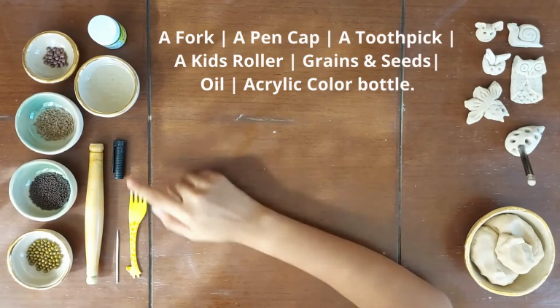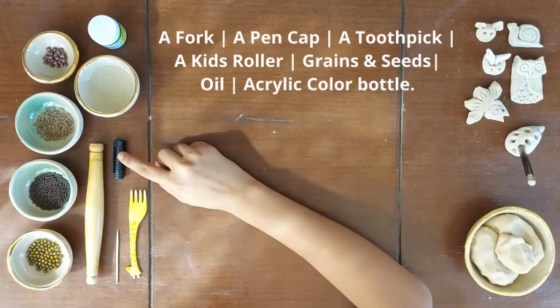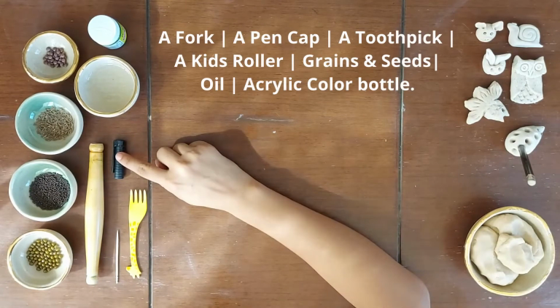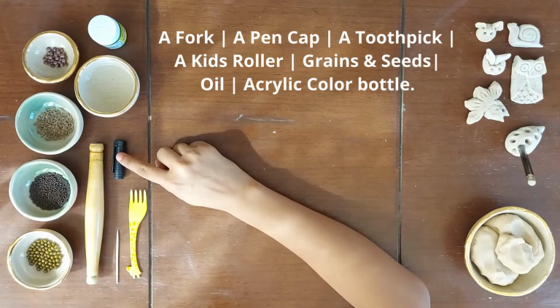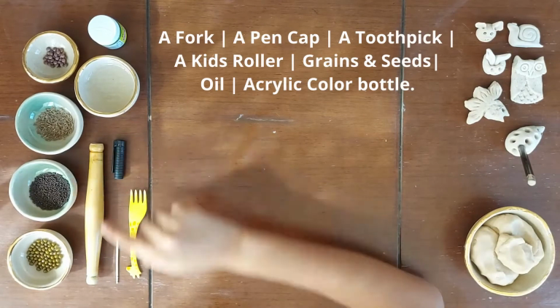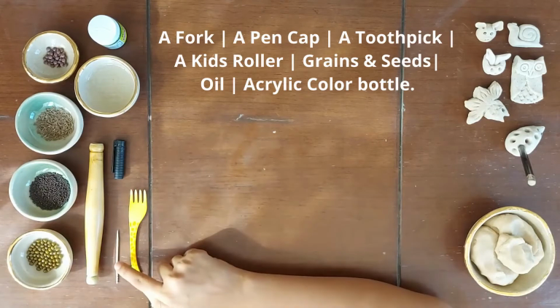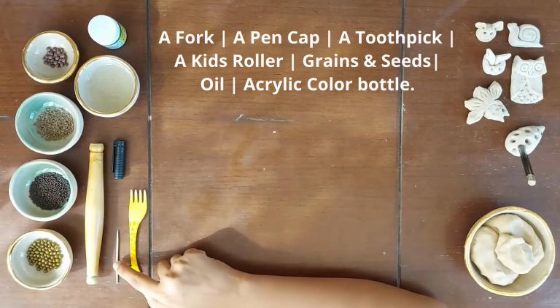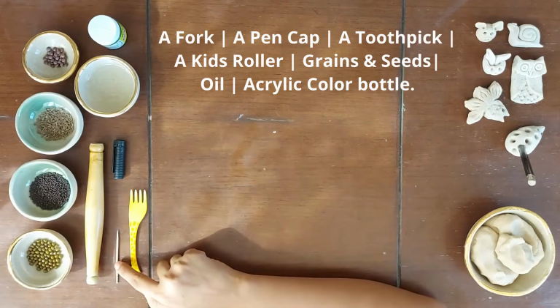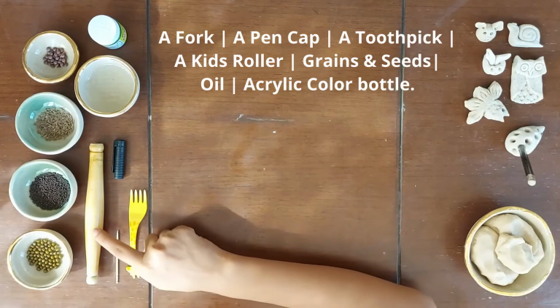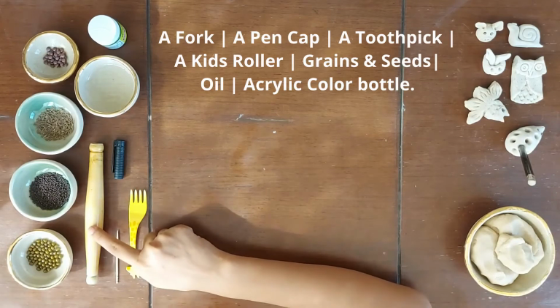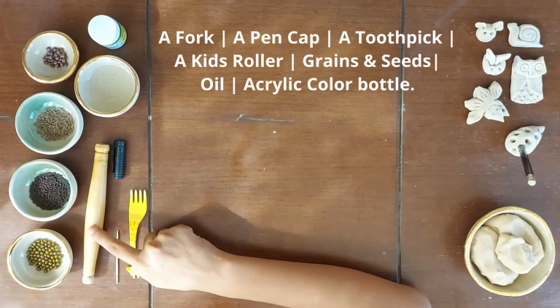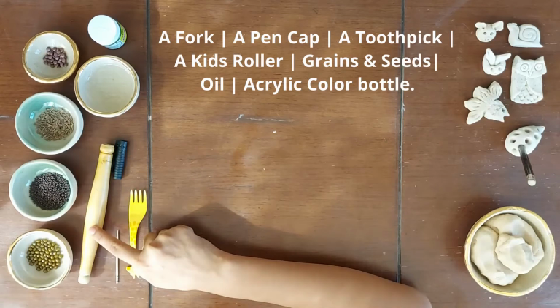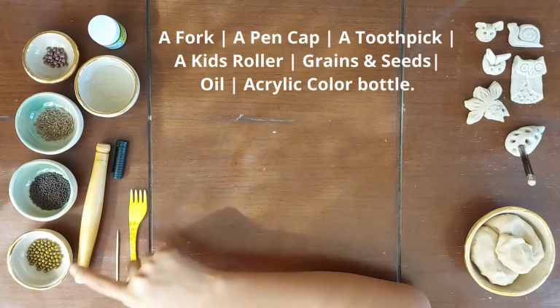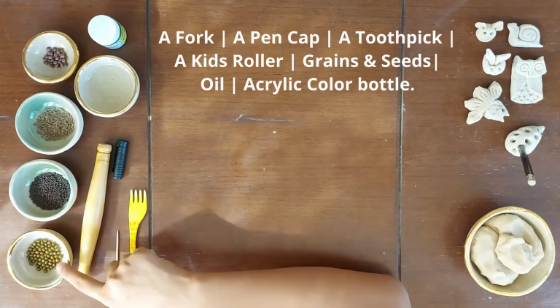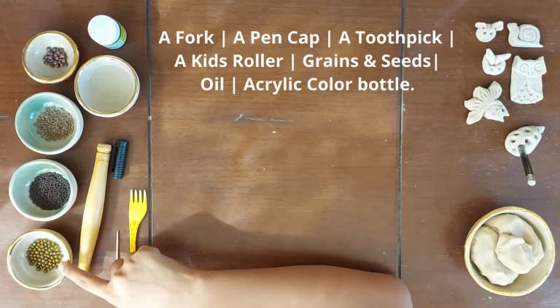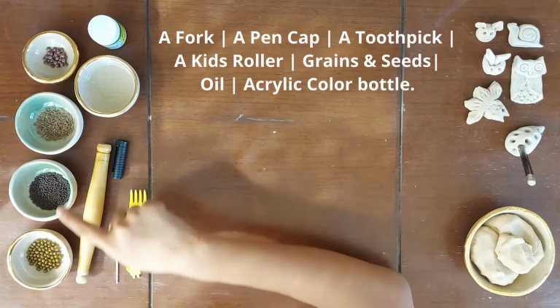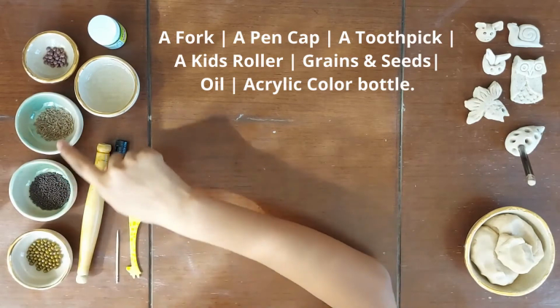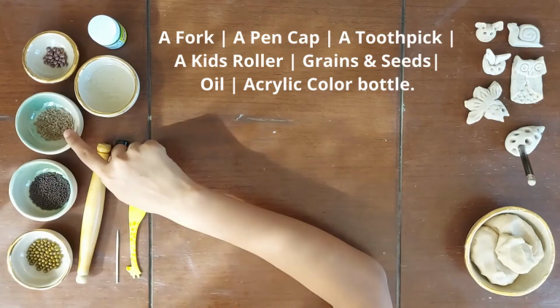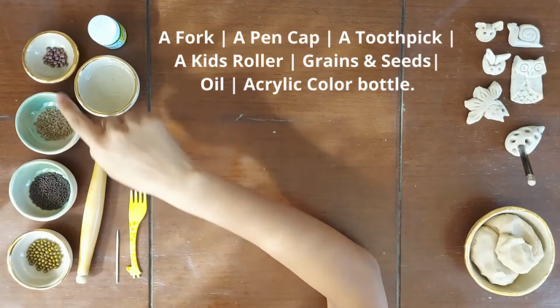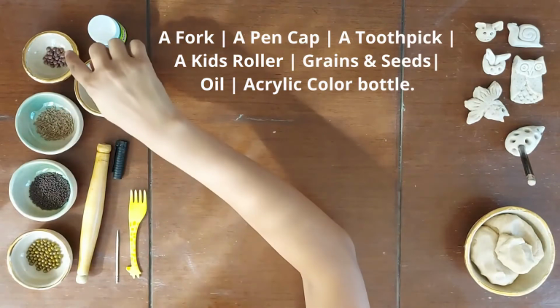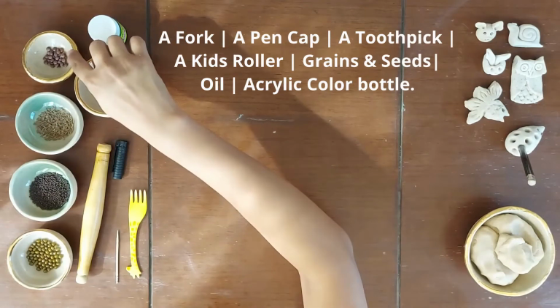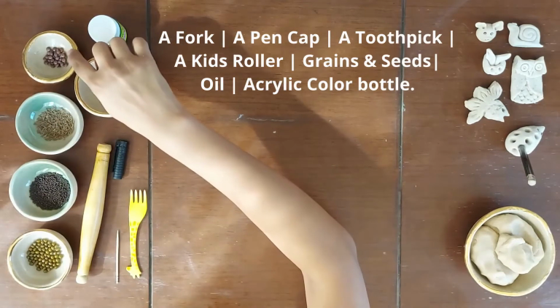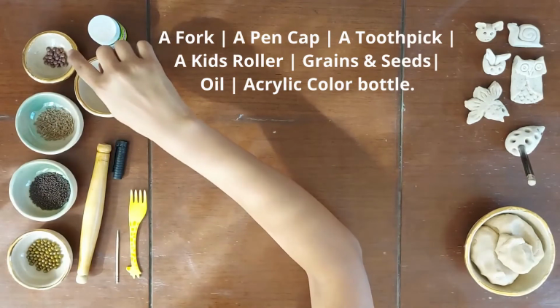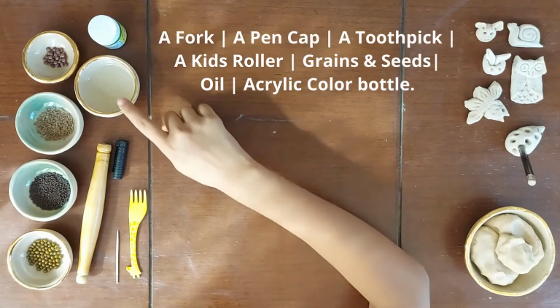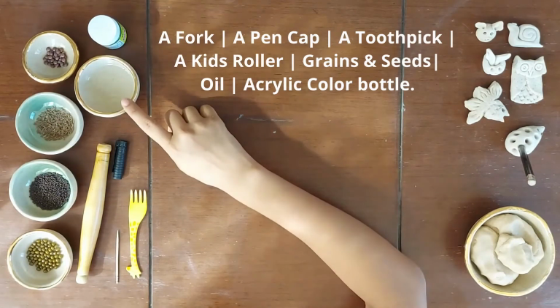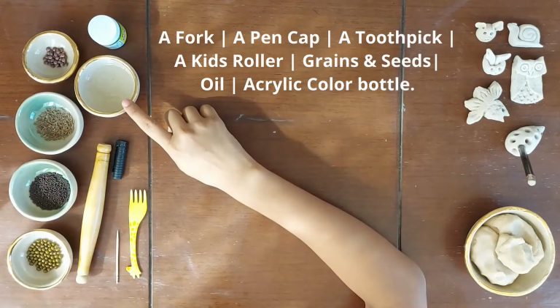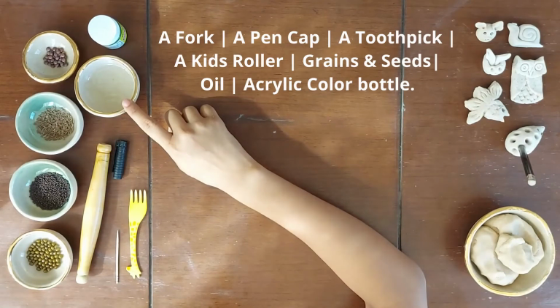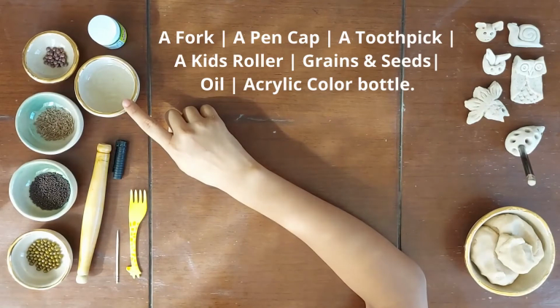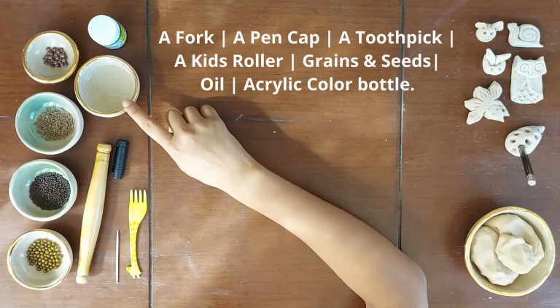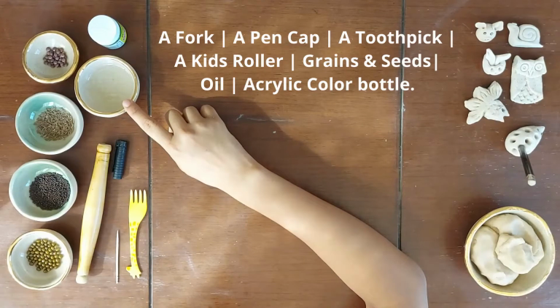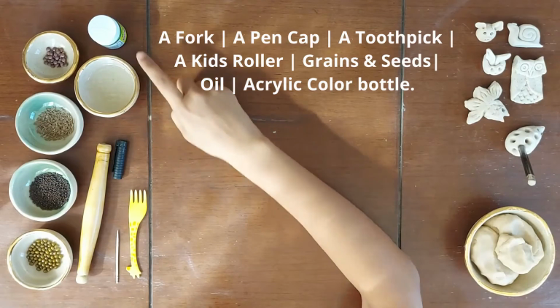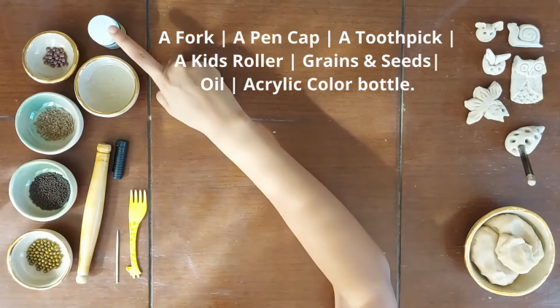a pen cap, a toothpick, a roller, some grains and spices to decorate the pieces, and some vegetable oil and acrylic color bottle.